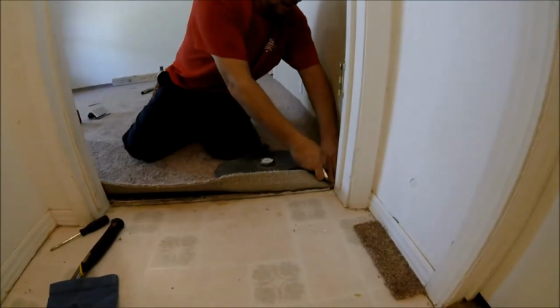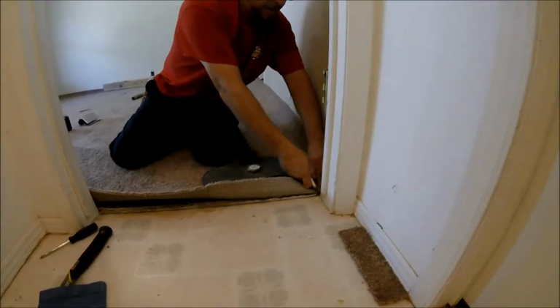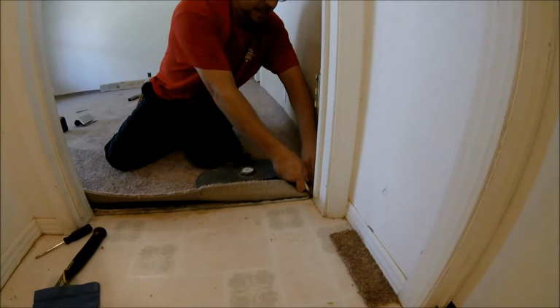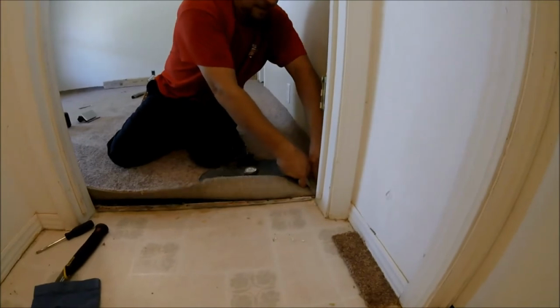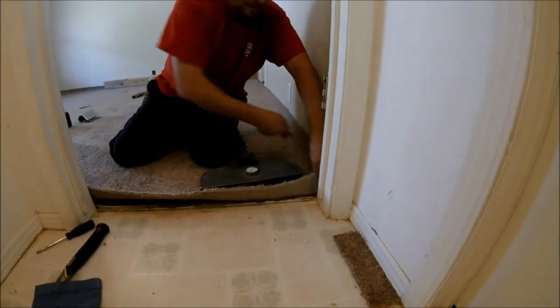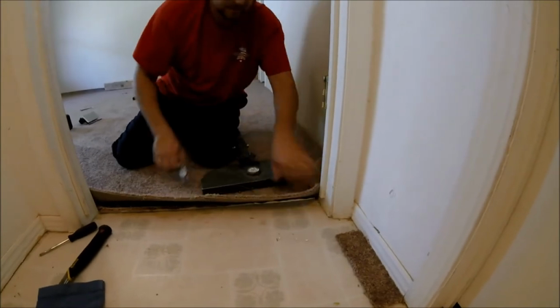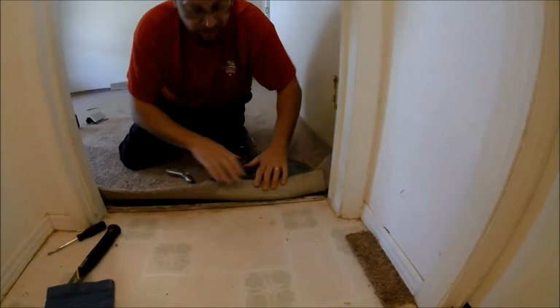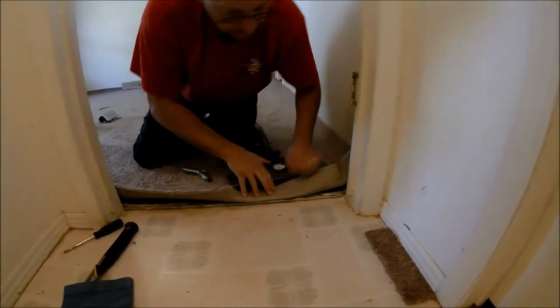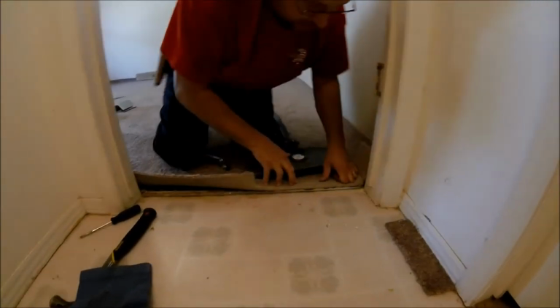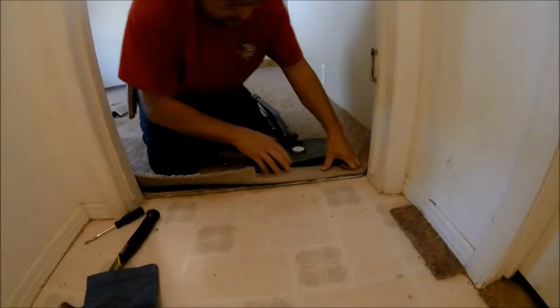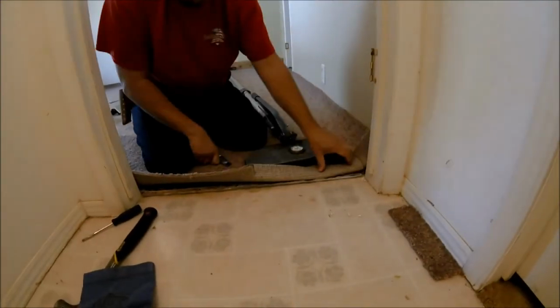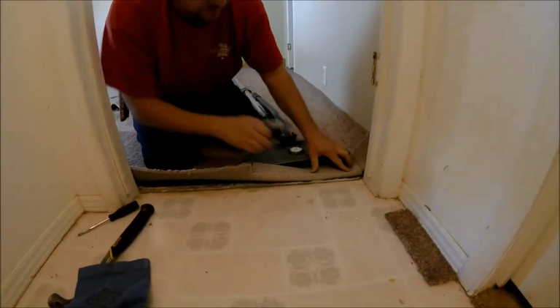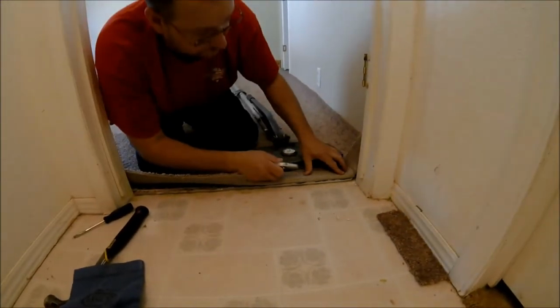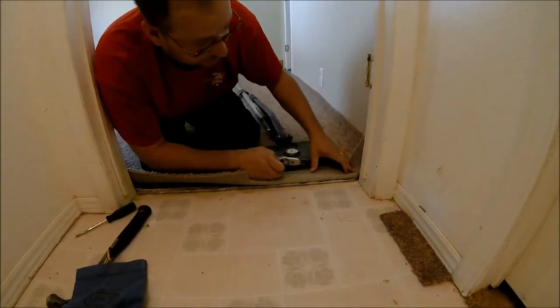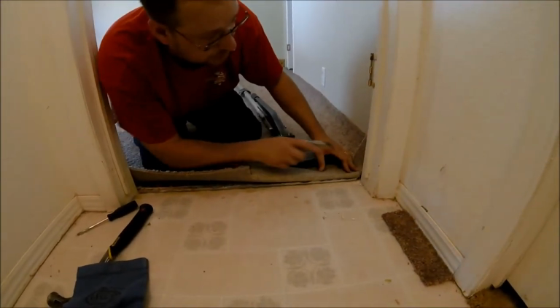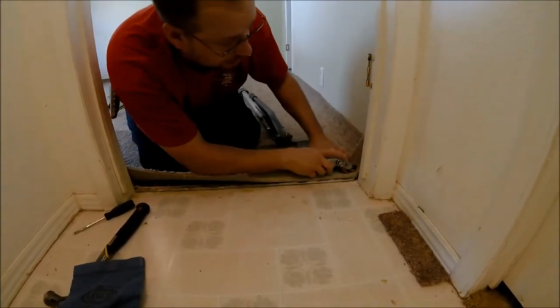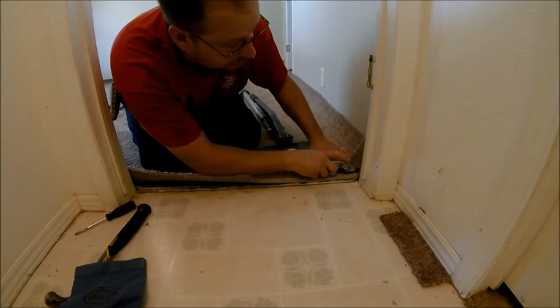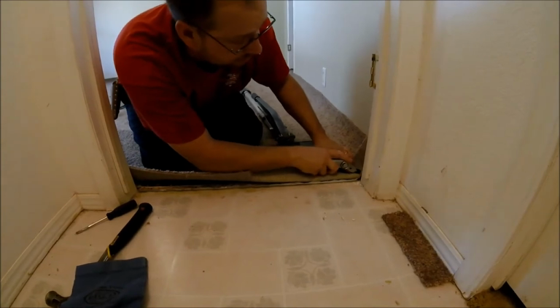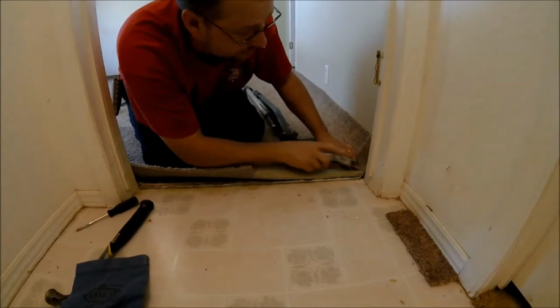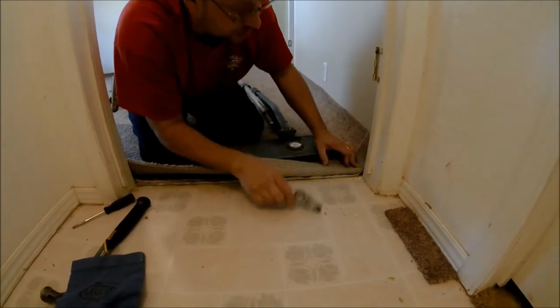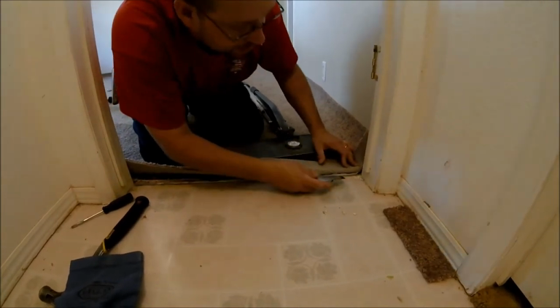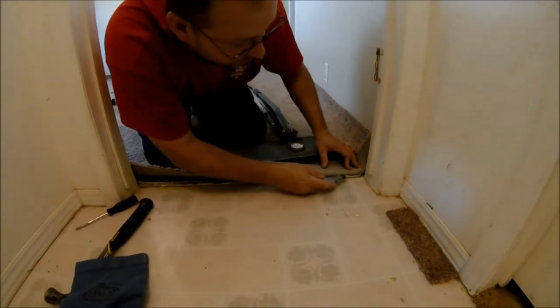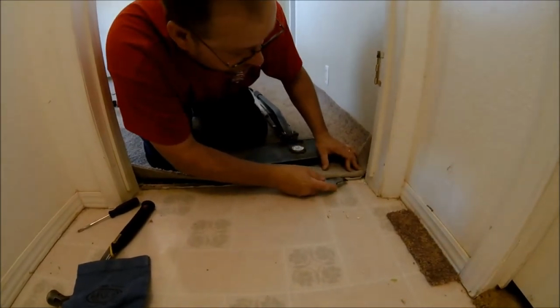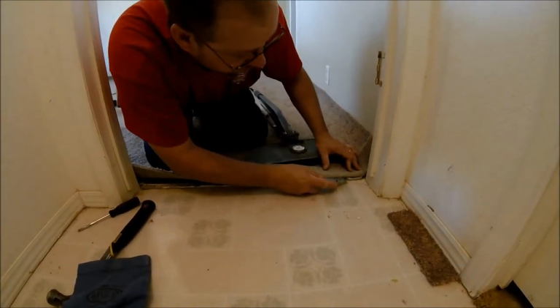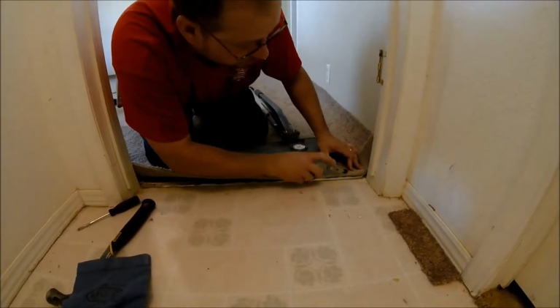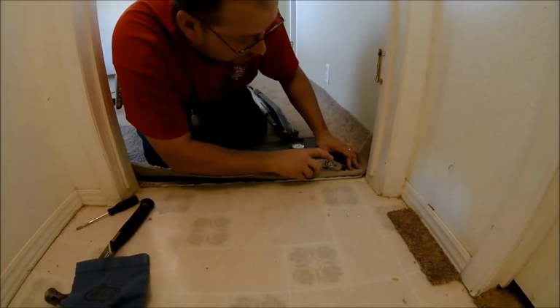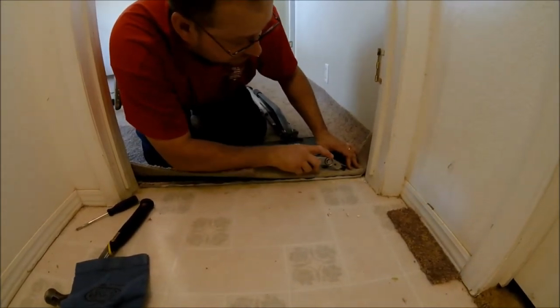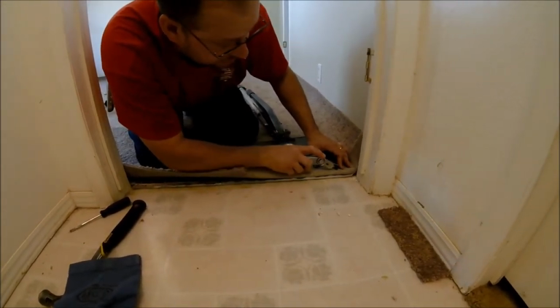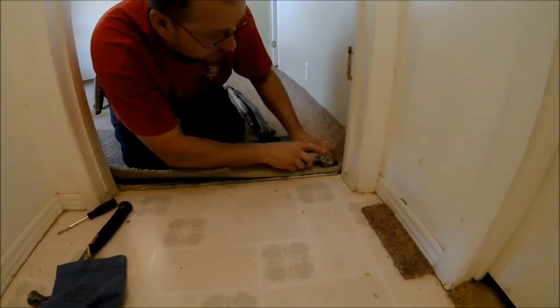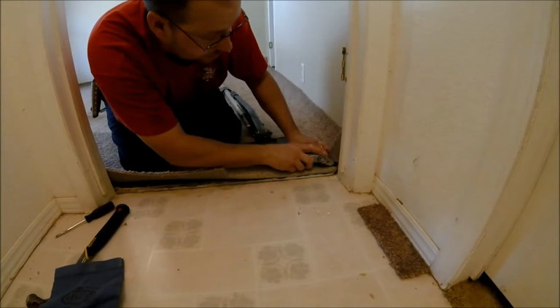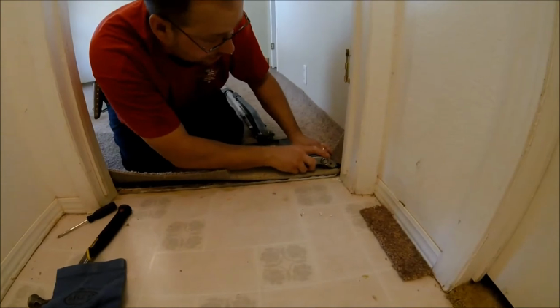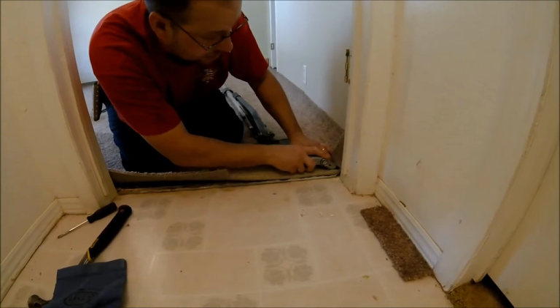I'll get my release cut here, fold it back, and like in the first video I'm going to line myself about a half inch from the metal — up about a half inch — and that's what I want to cut so I can tuck it underneath.